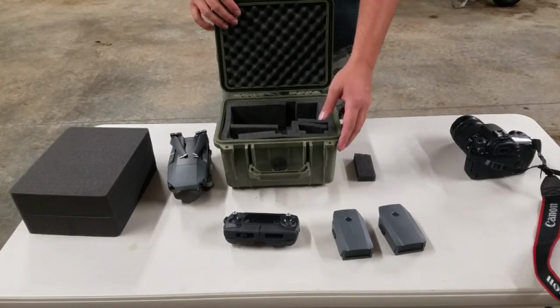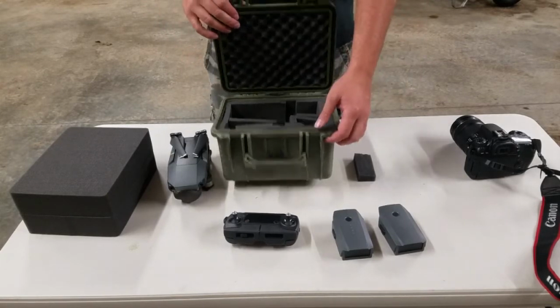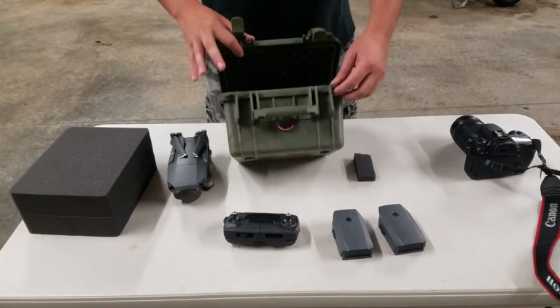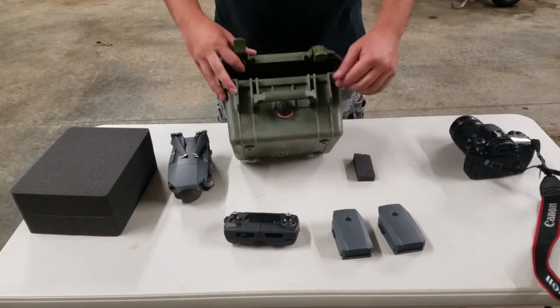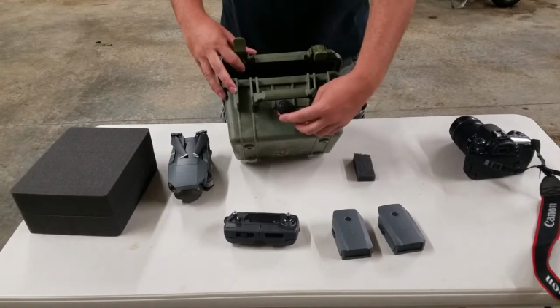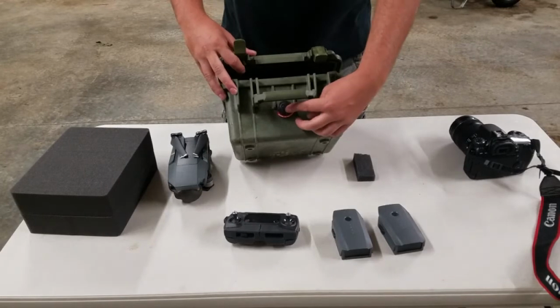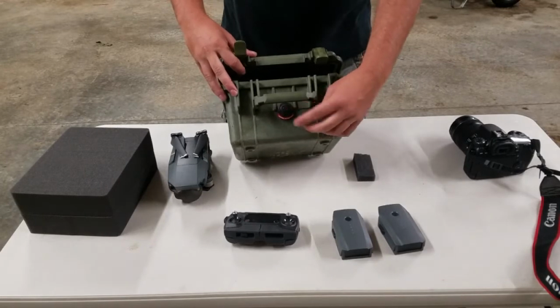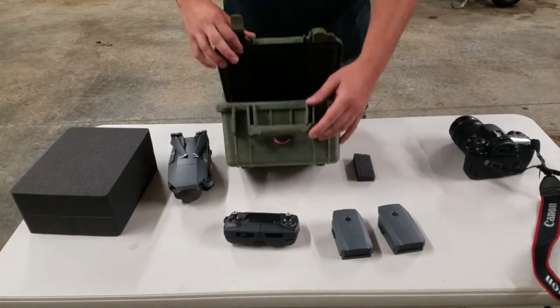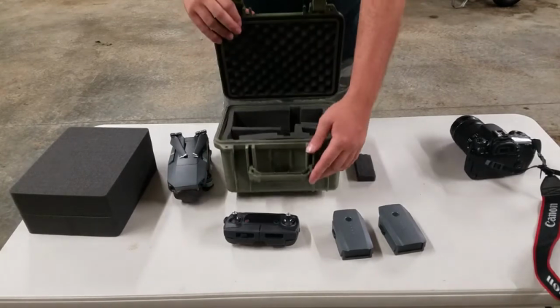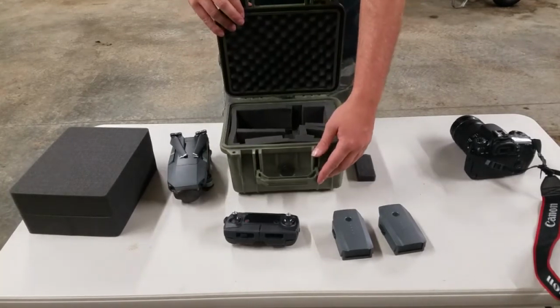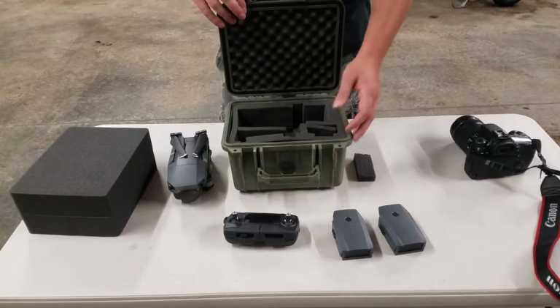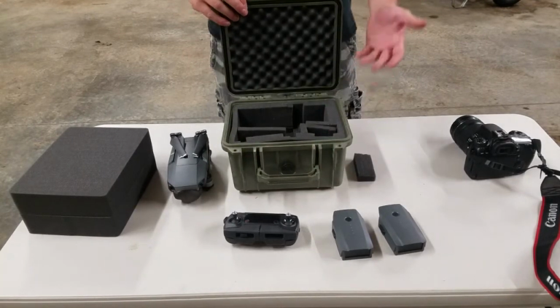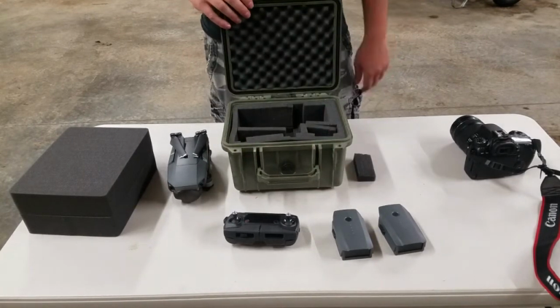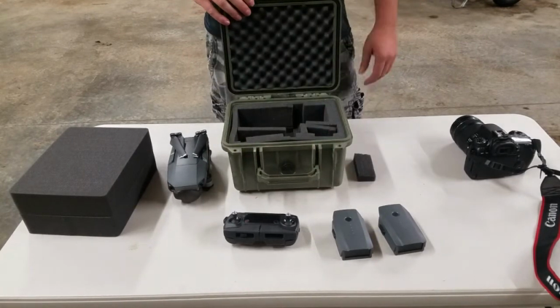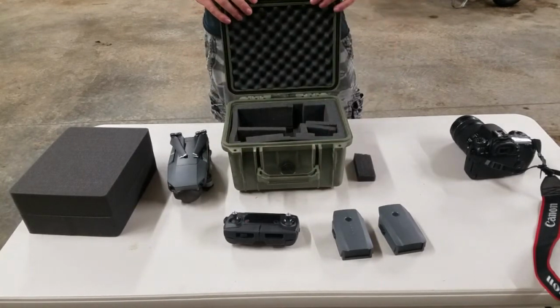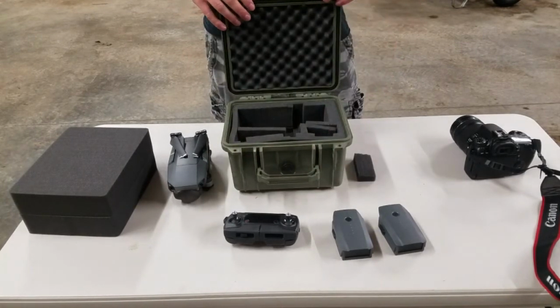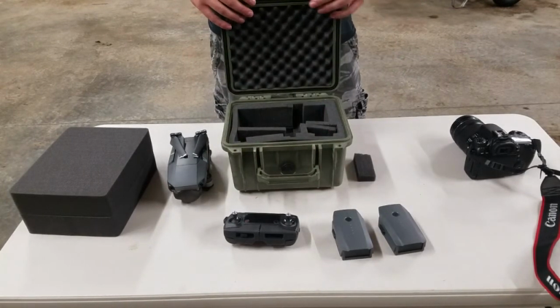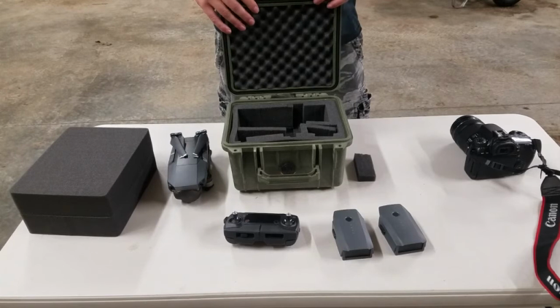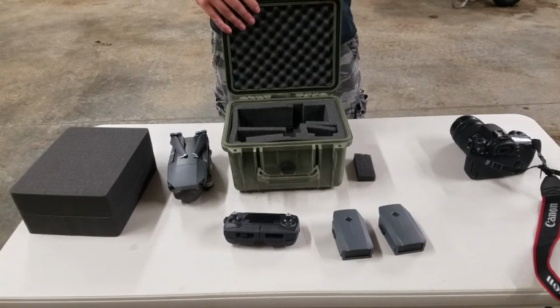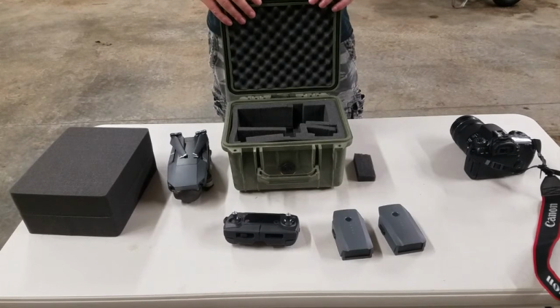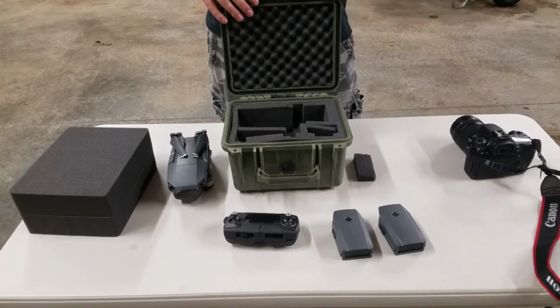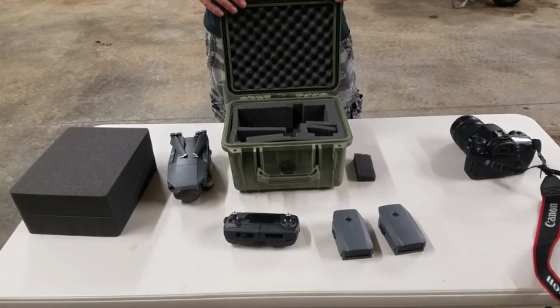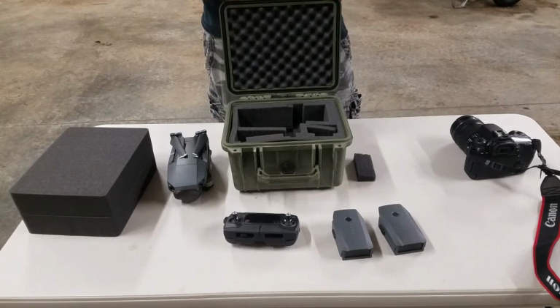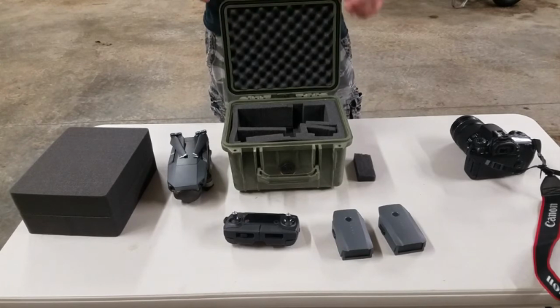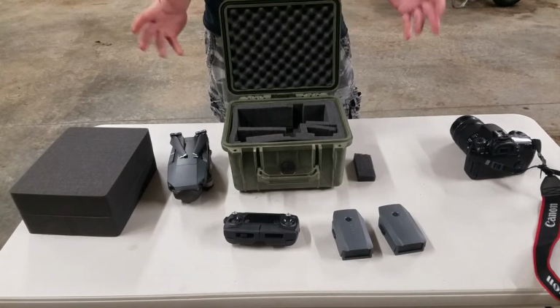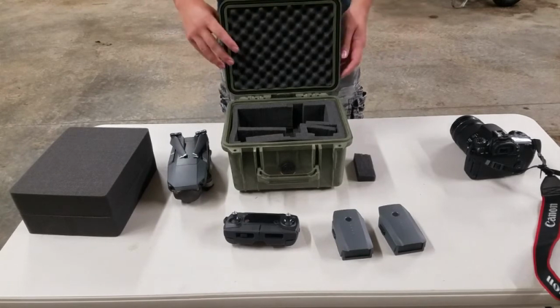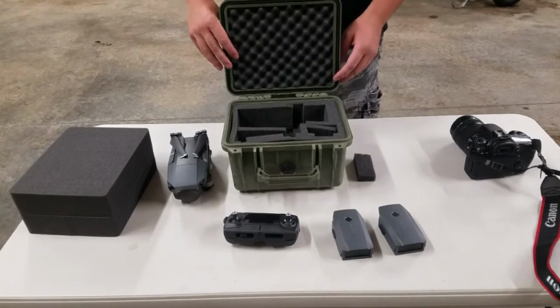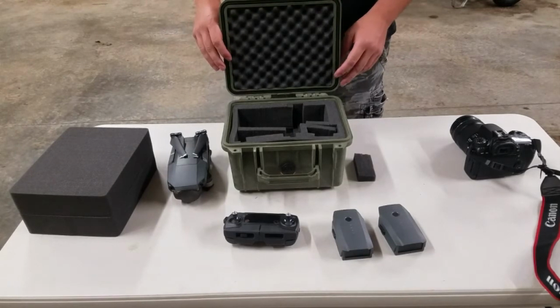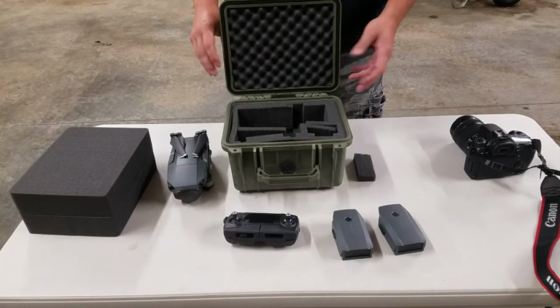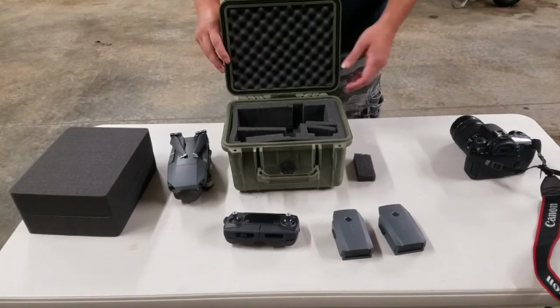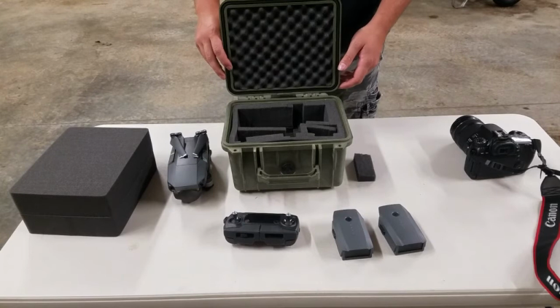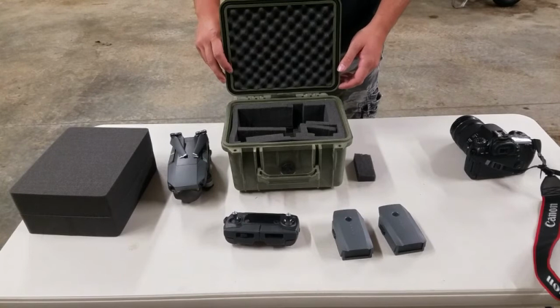On an airline, you have the pressure seal, and even if you're going up and down mountains you don't have to worry about the case getting over-pressurized from high or low pressure. It works really well — I've never had a problem with it.